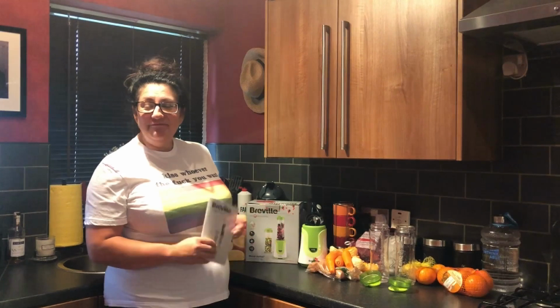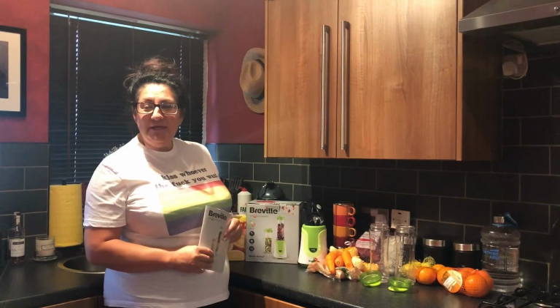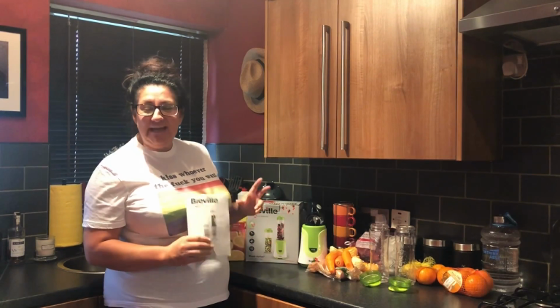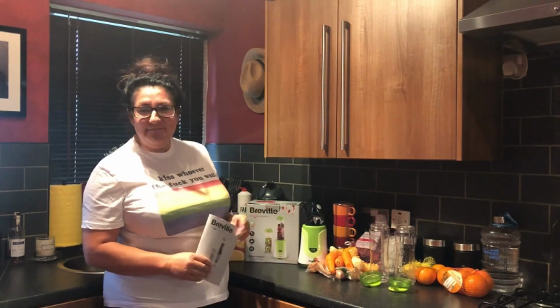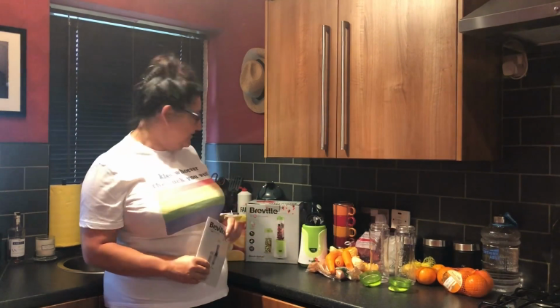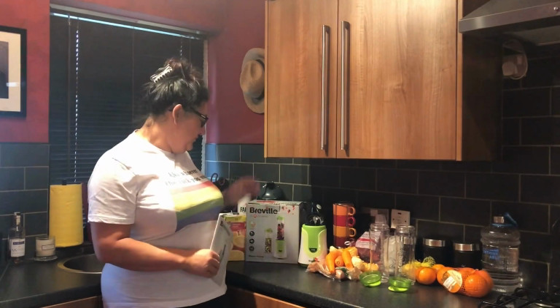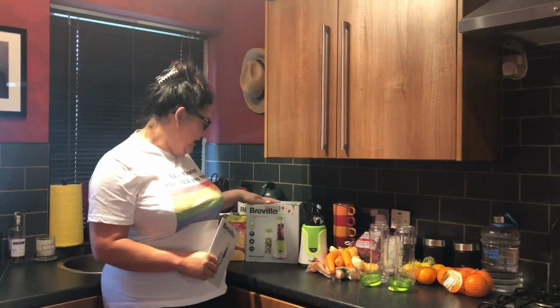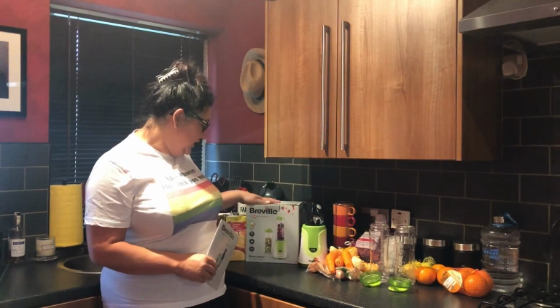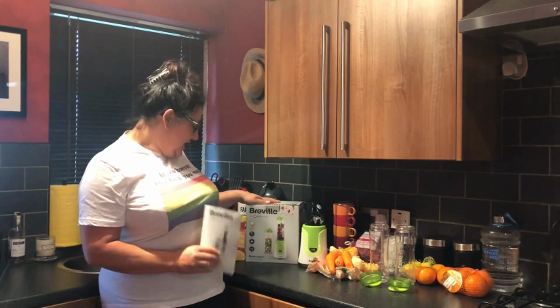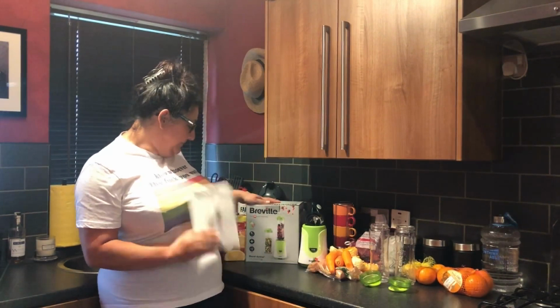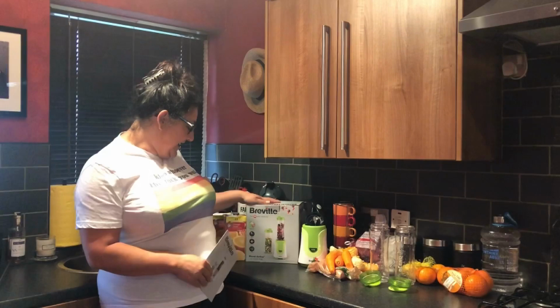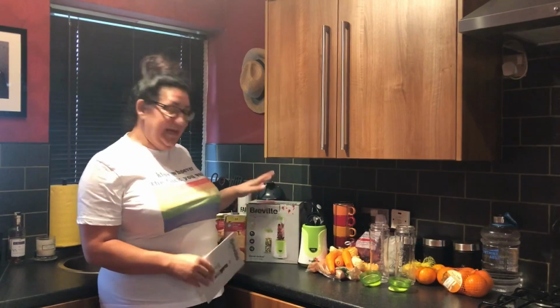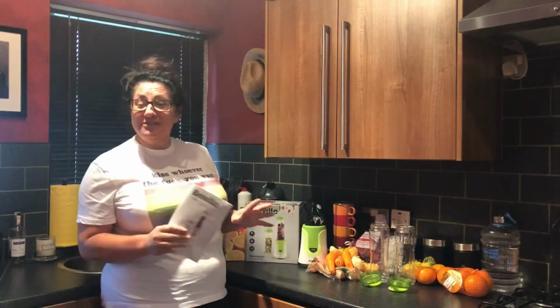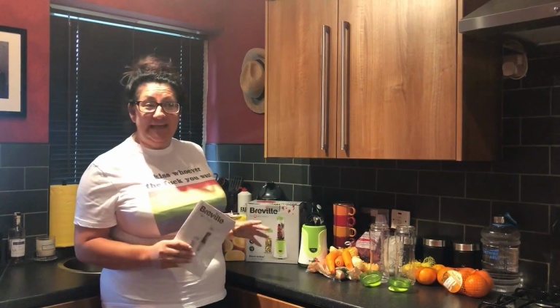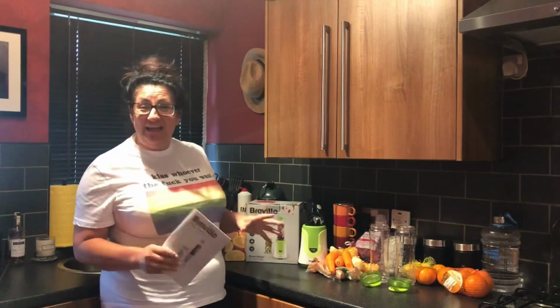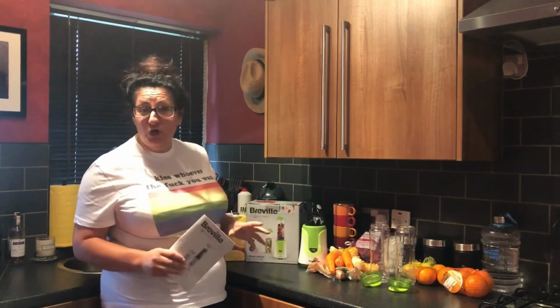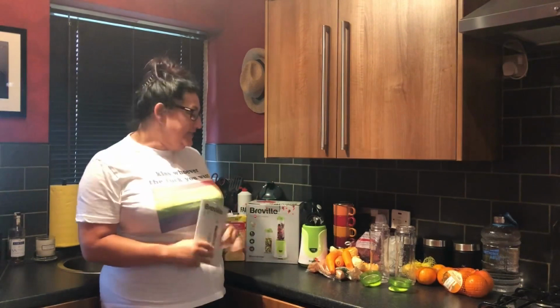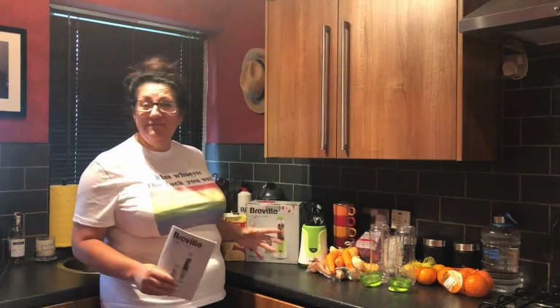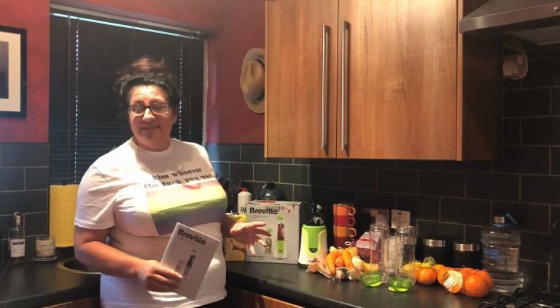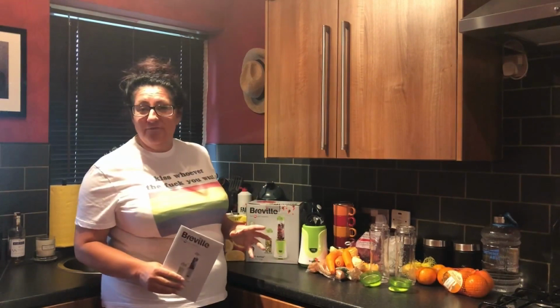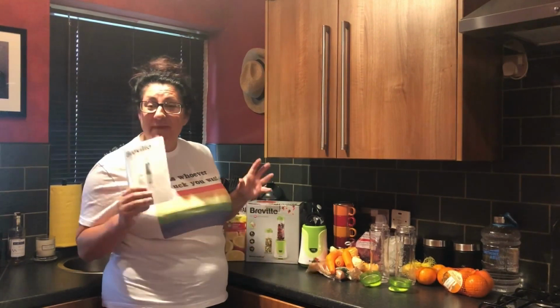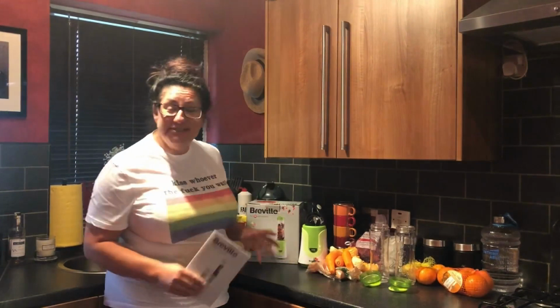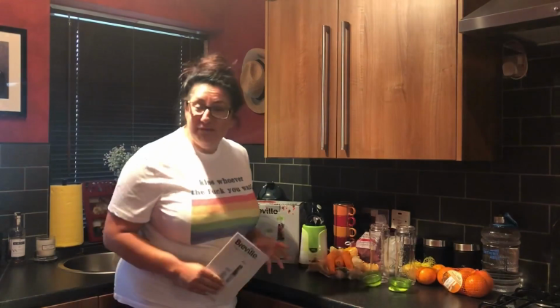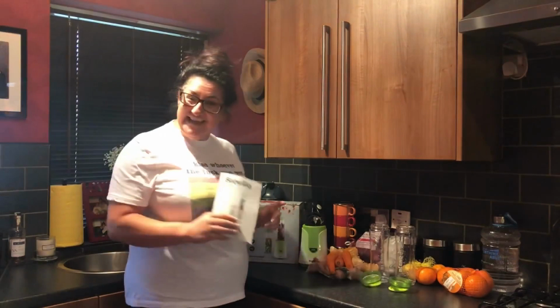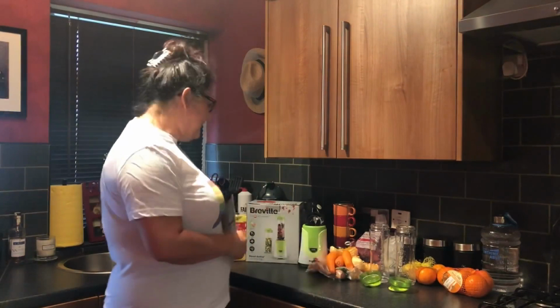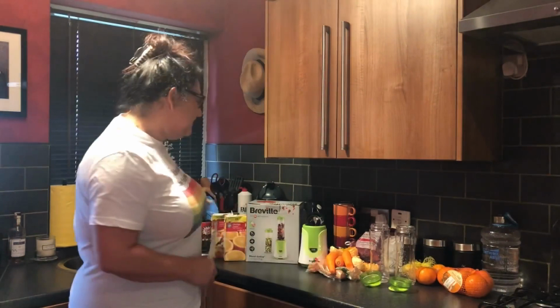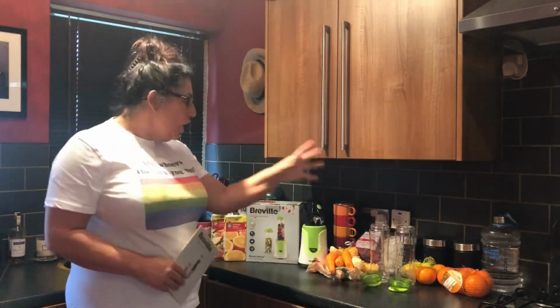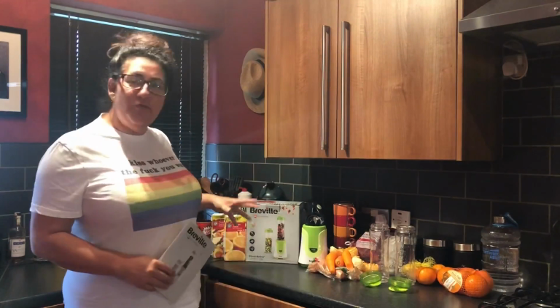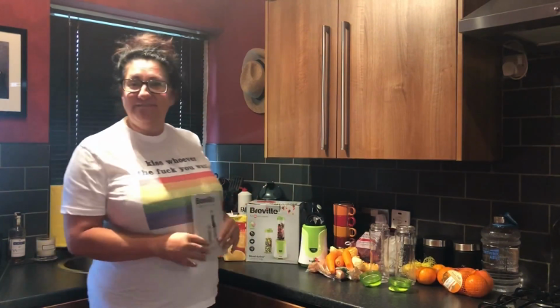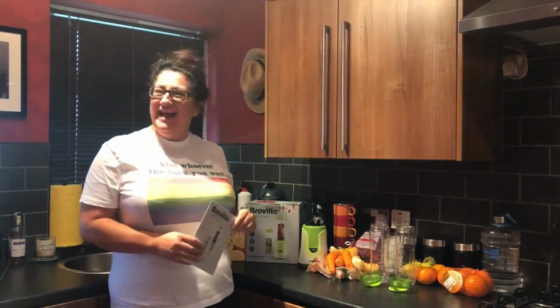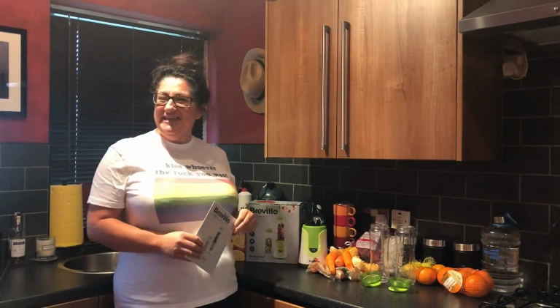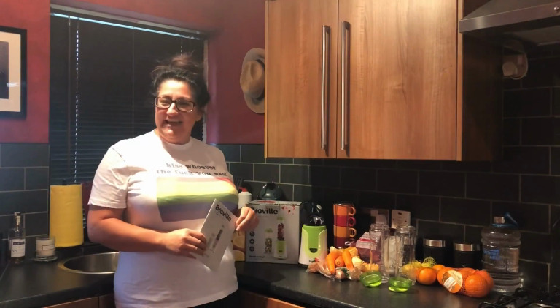Hi Flower Parts, you've been asking me to review the Breville Blend Active — just blend and go. It's the perfect time to put the review out because Breville have decided to give us all this for just £19.99.